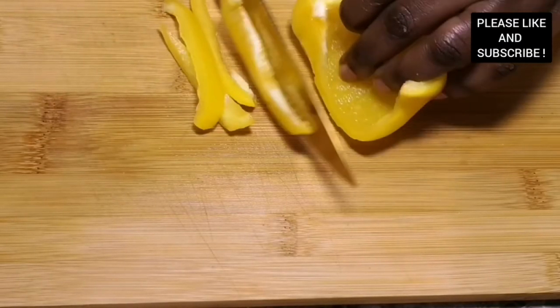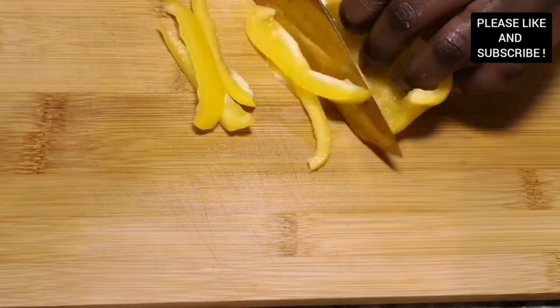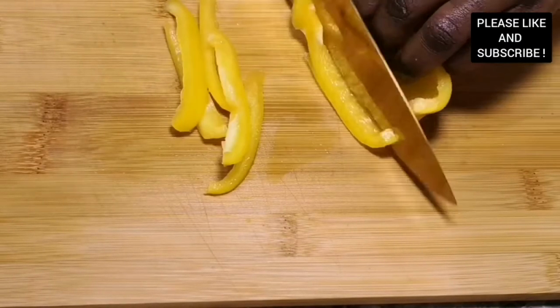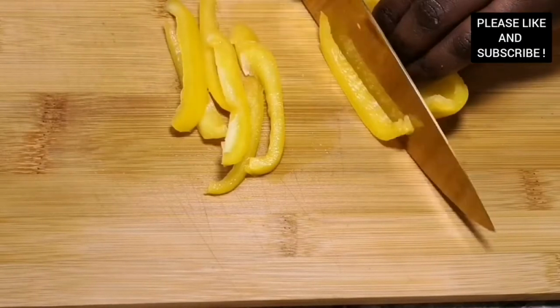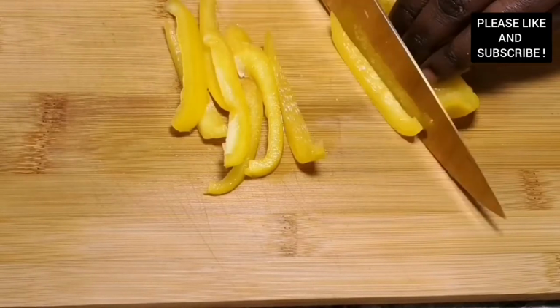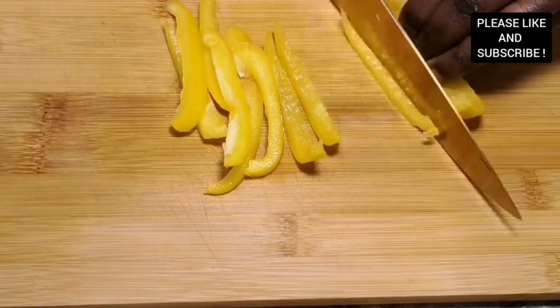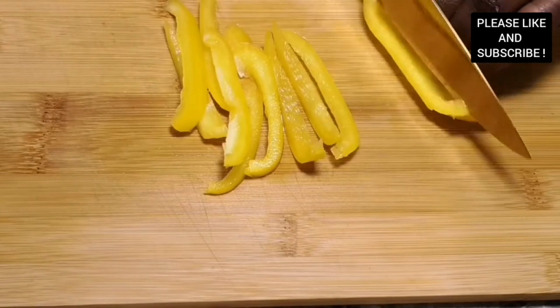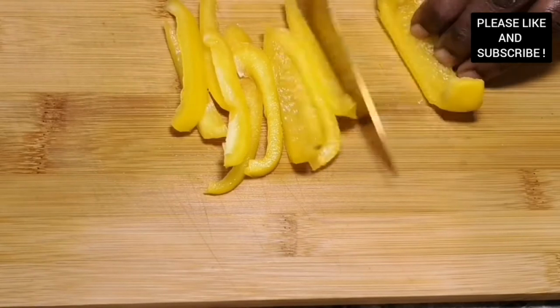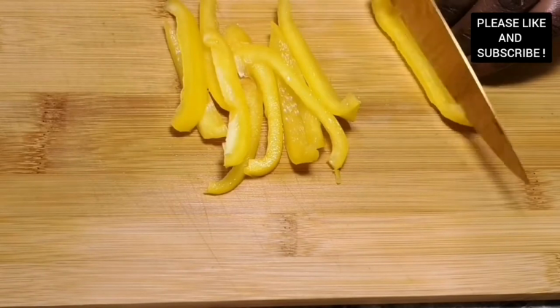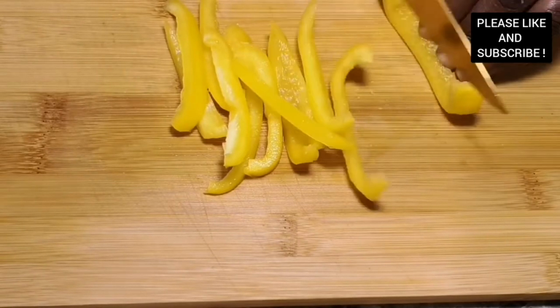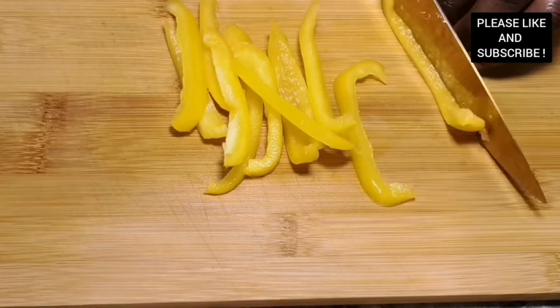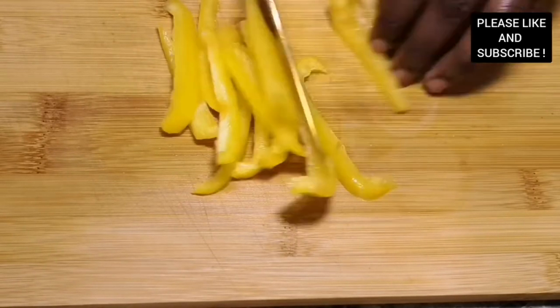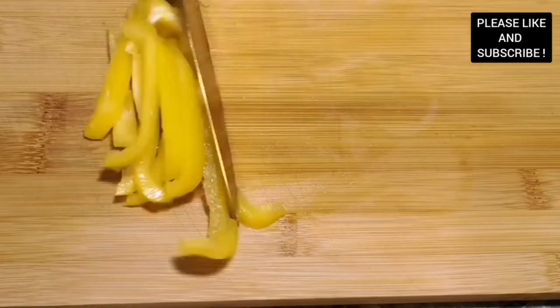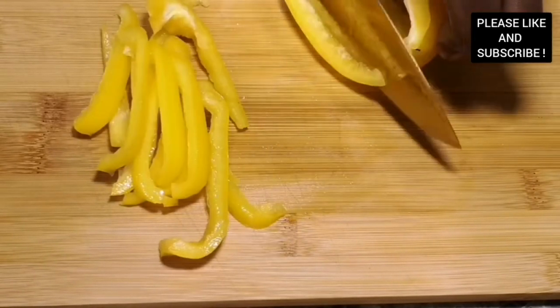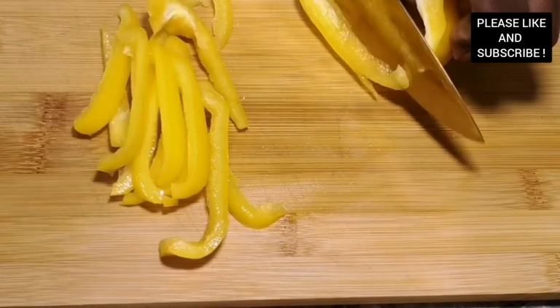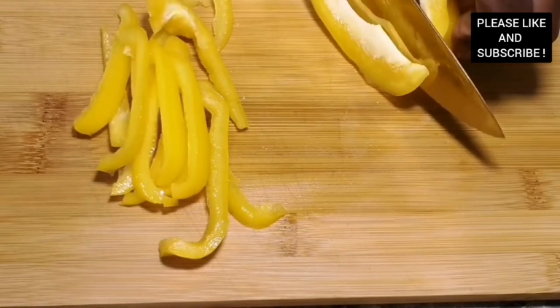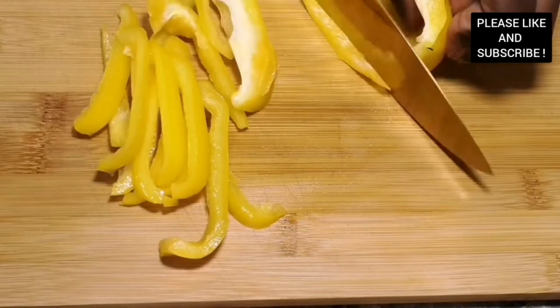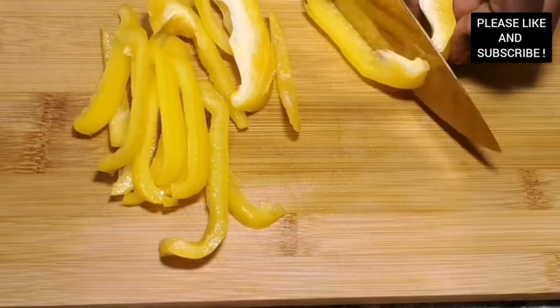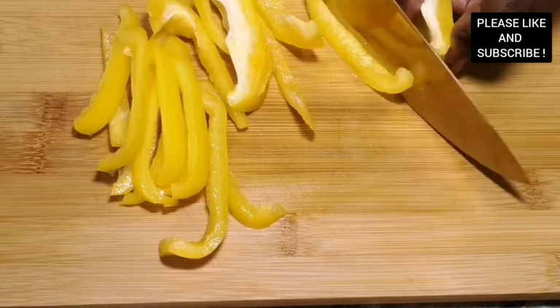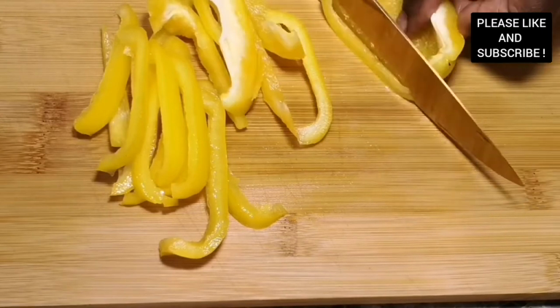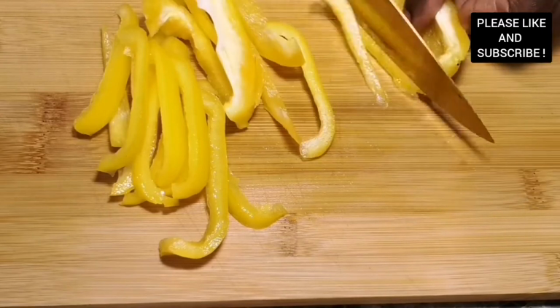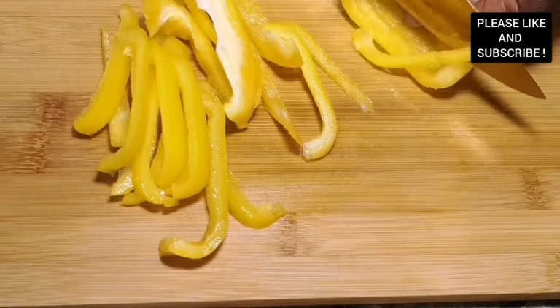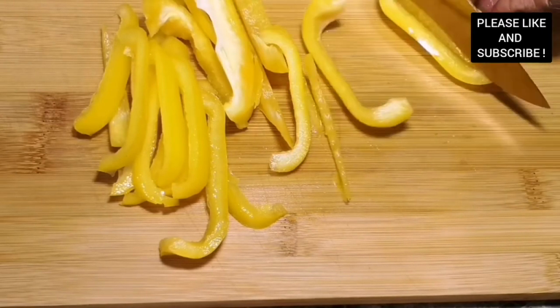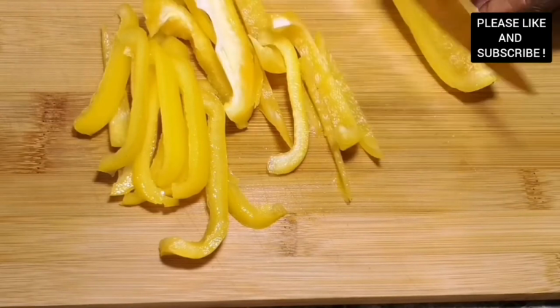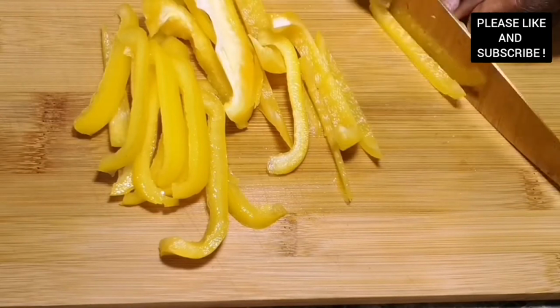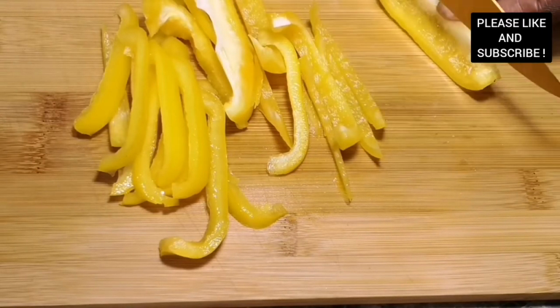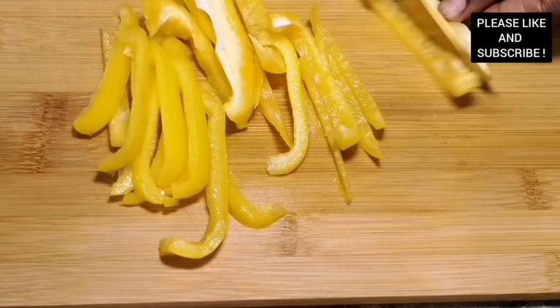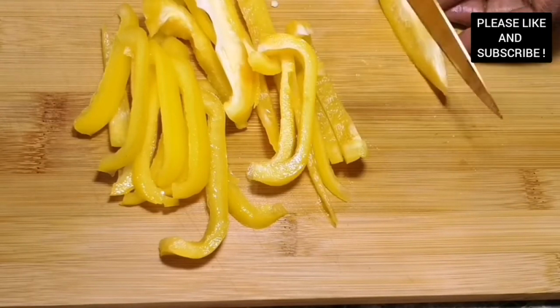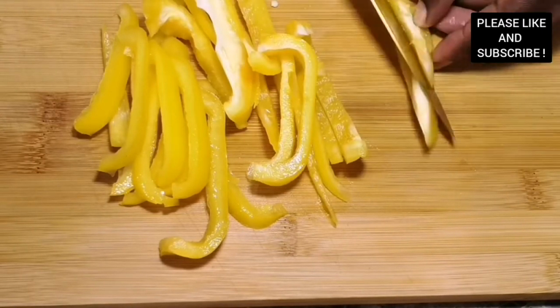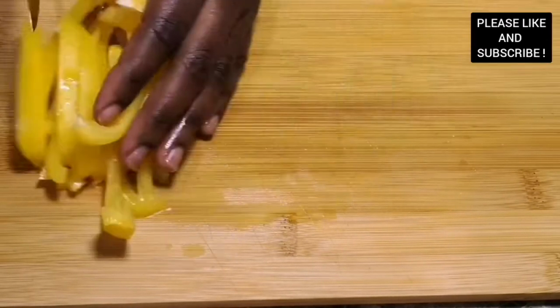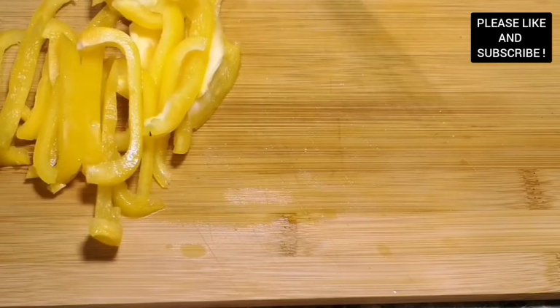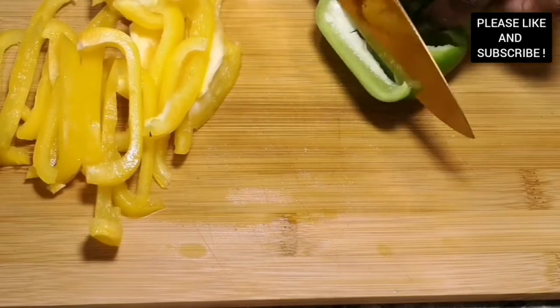While our marinade is set aside for 30 minutes, we're about to prepare vegetables to garnish our catfish. Here I have some yellow bell peppers, some red bell peppers, some green bell peppers, and some white onions.